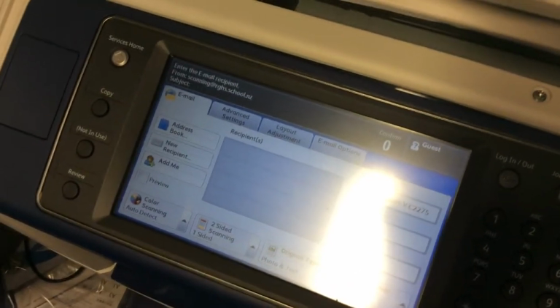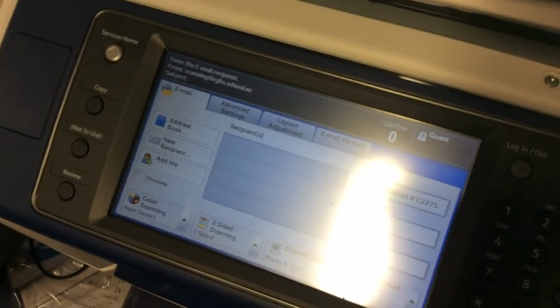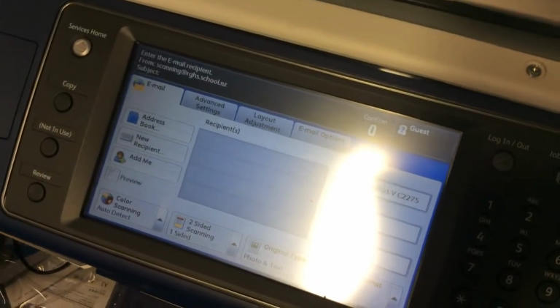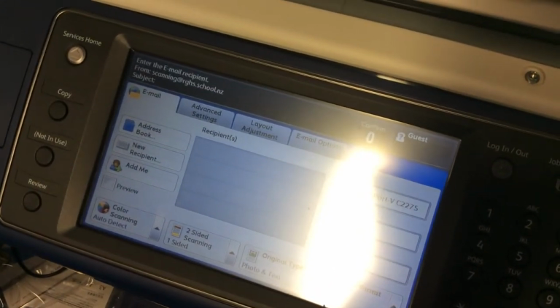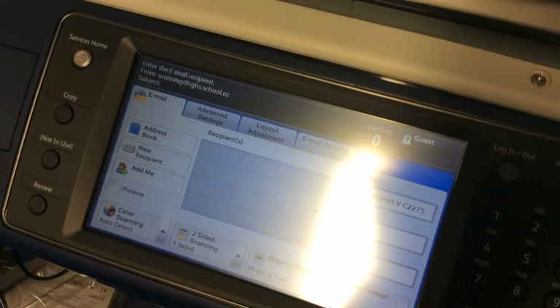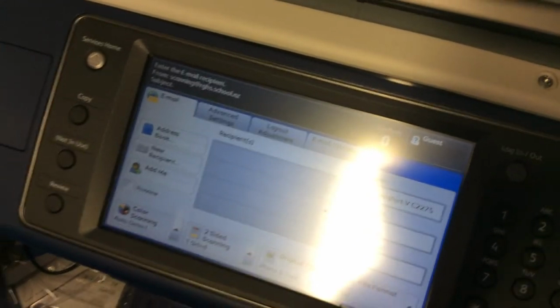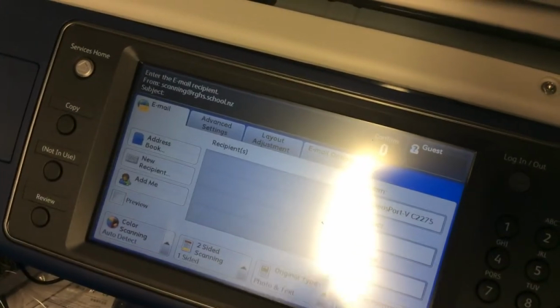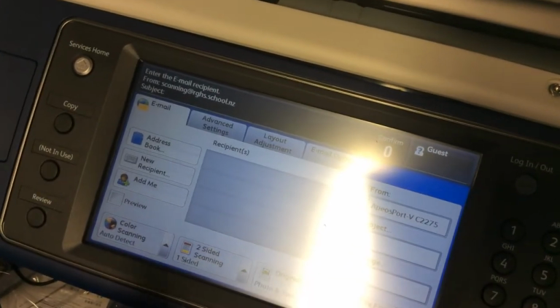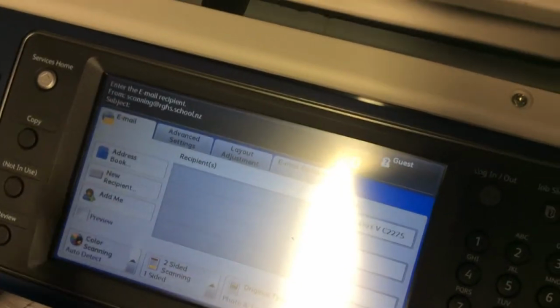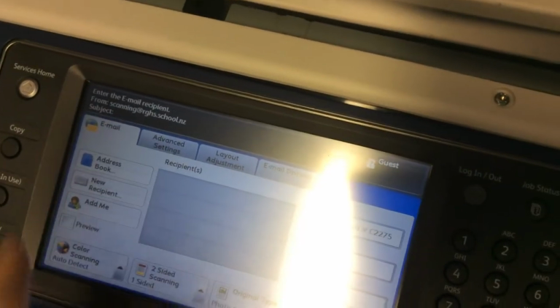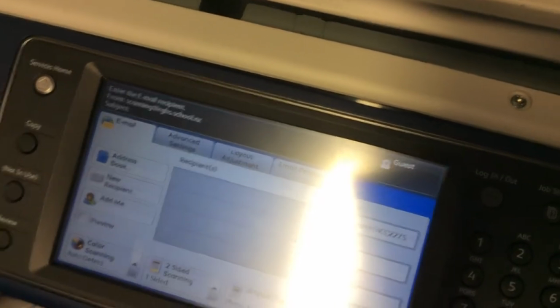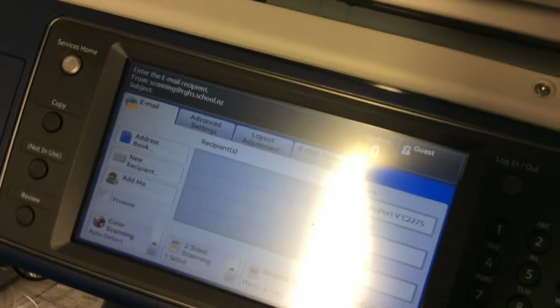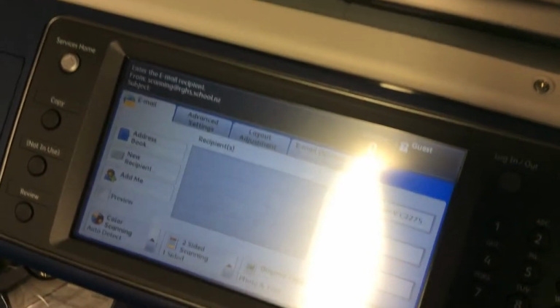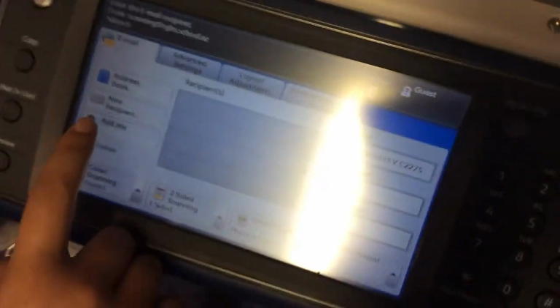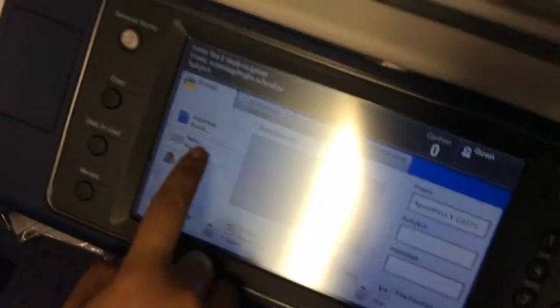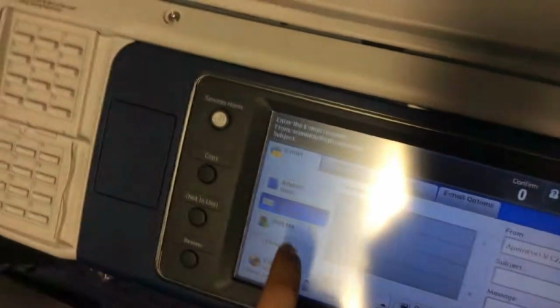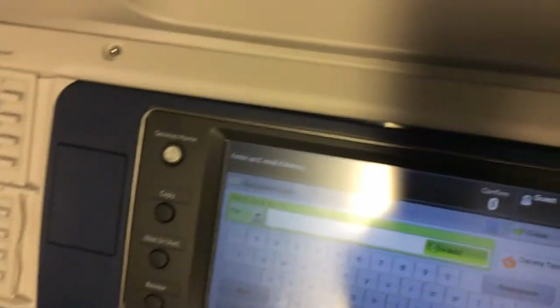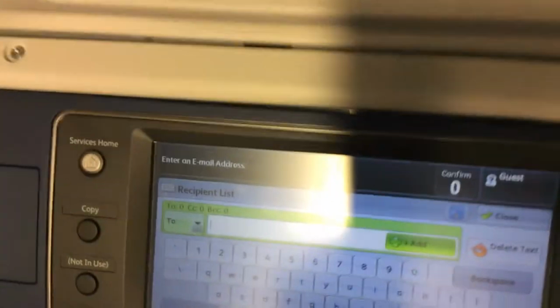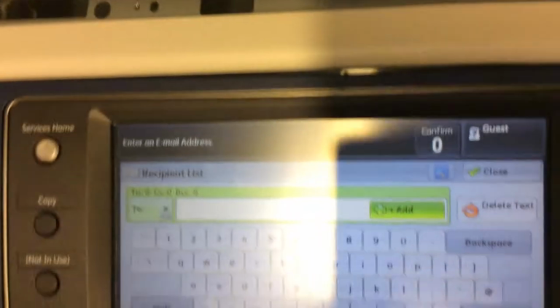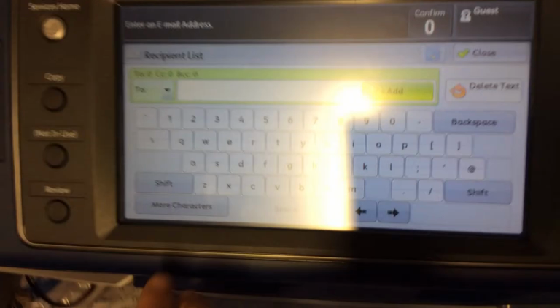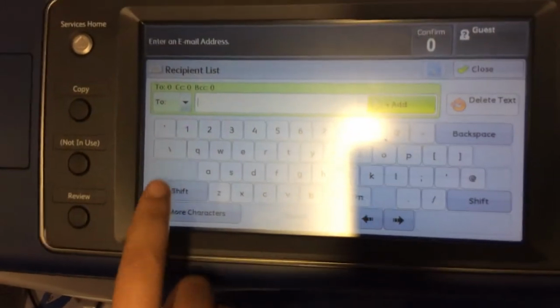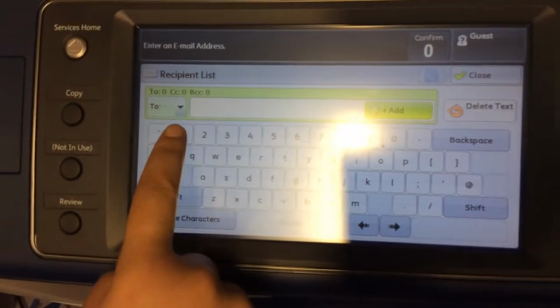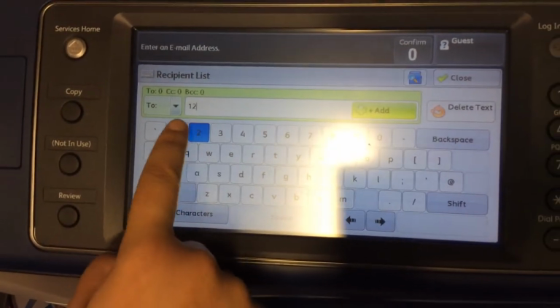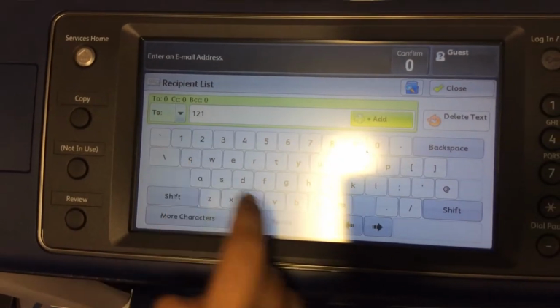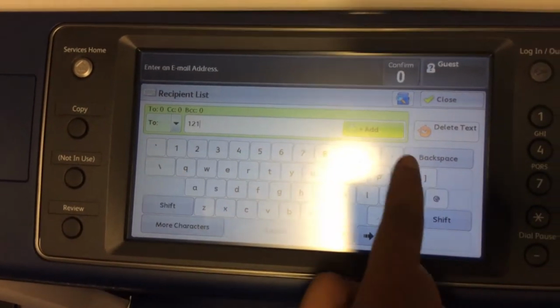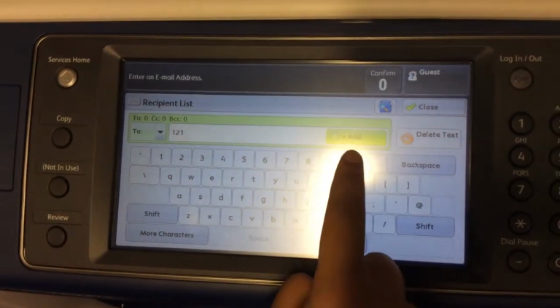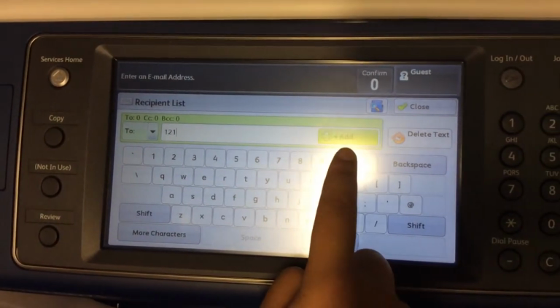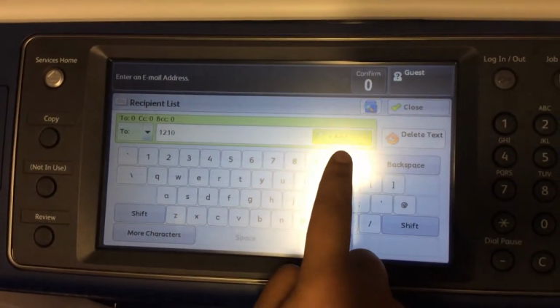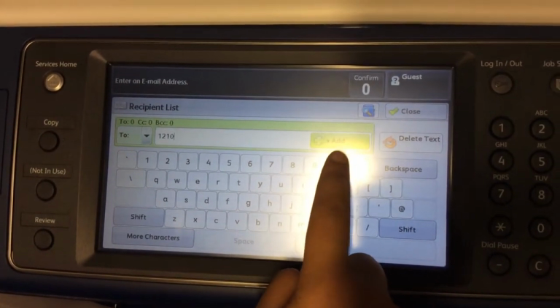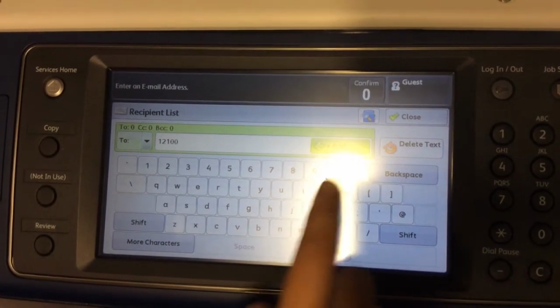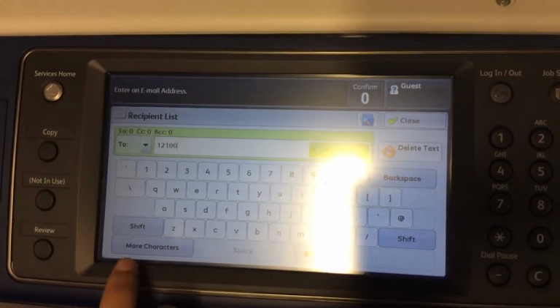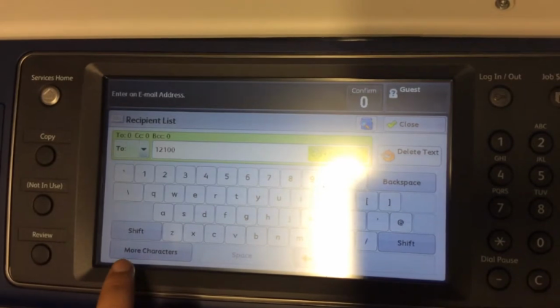Then what you need to do is add a new recipient. Then you enter in your email address — this is Daisy Lees' being entered here.